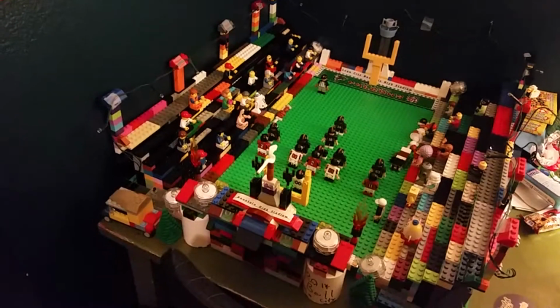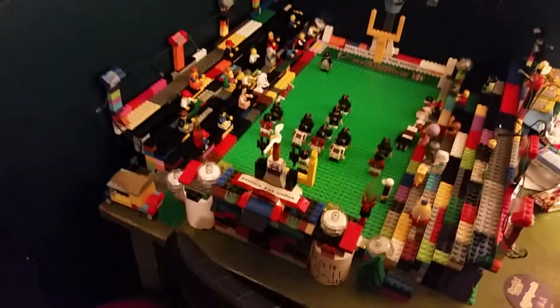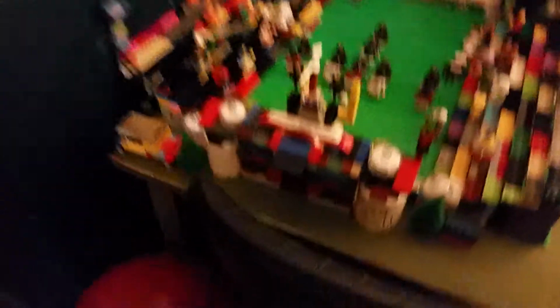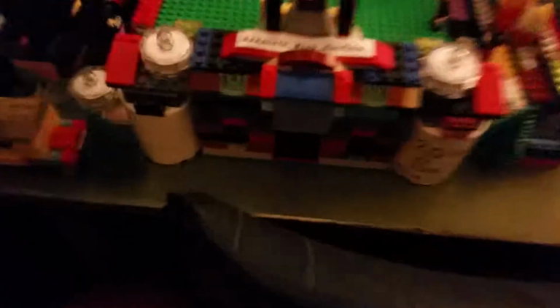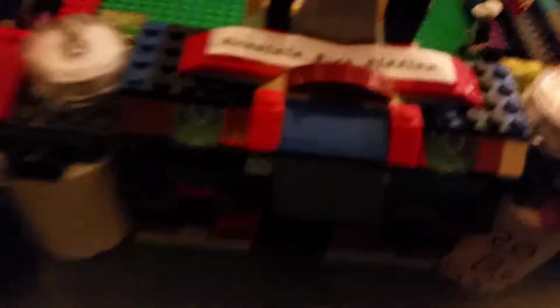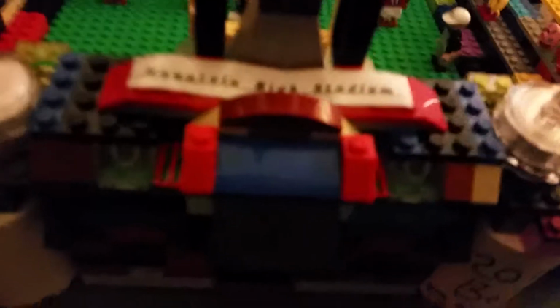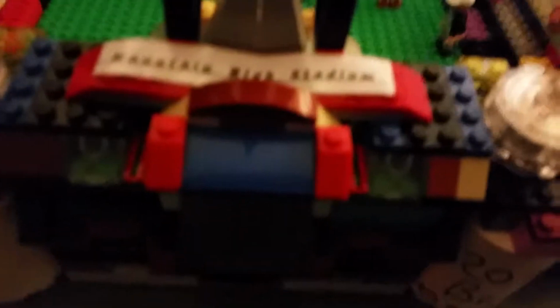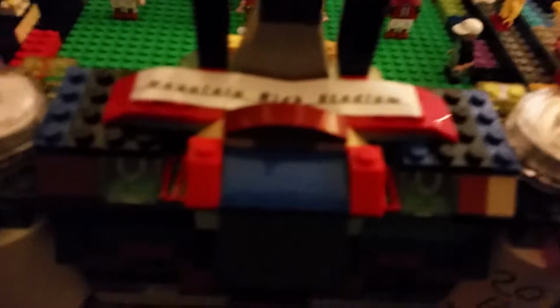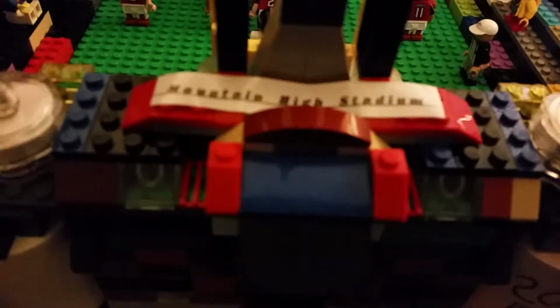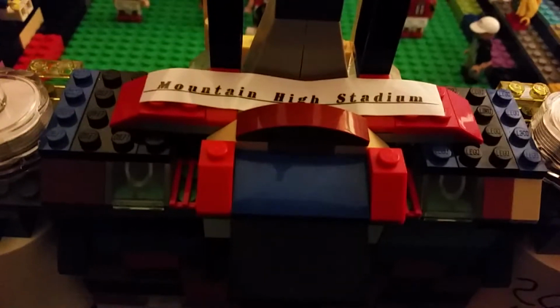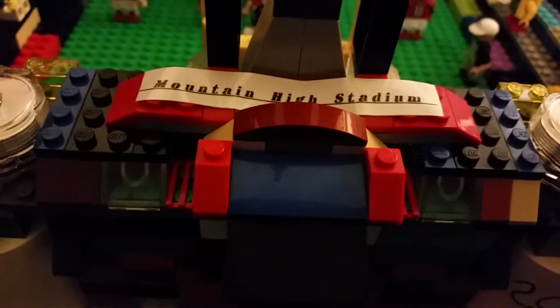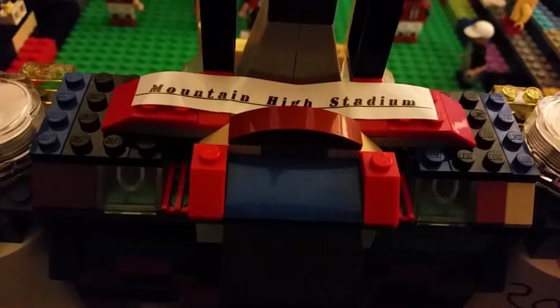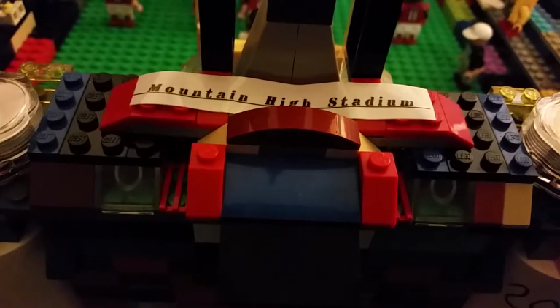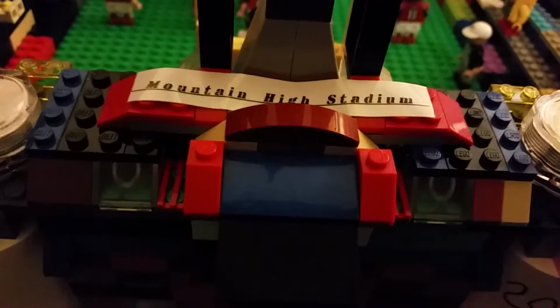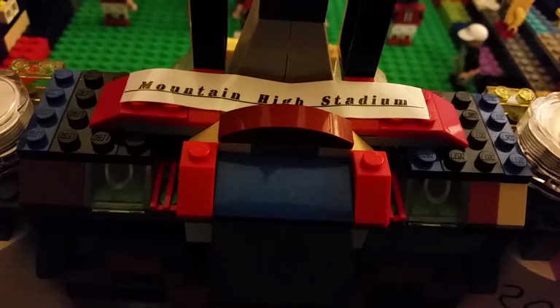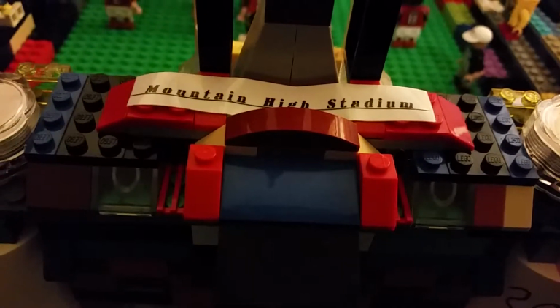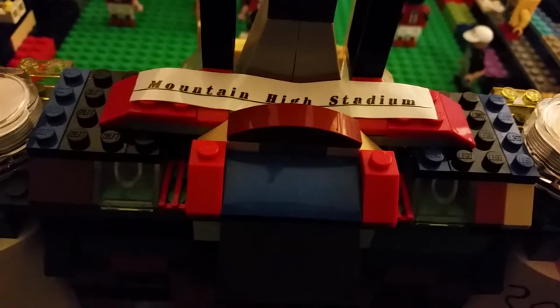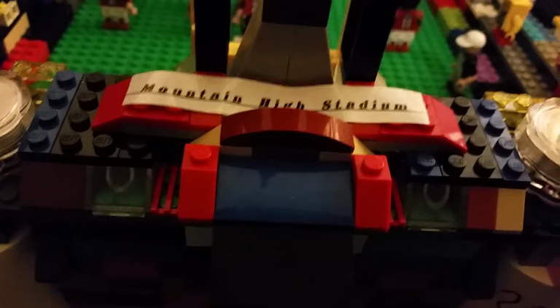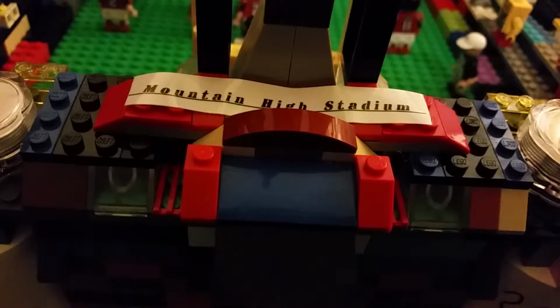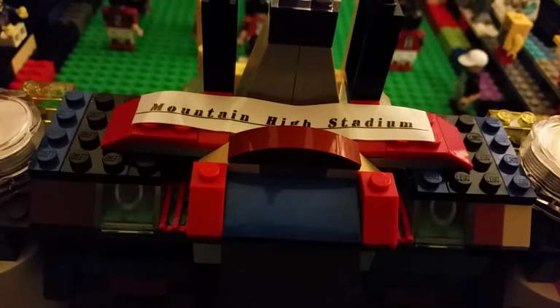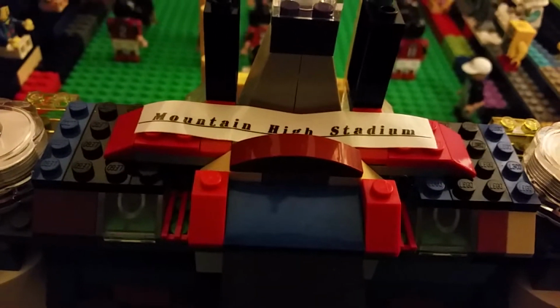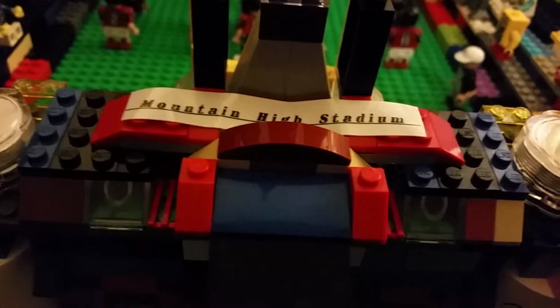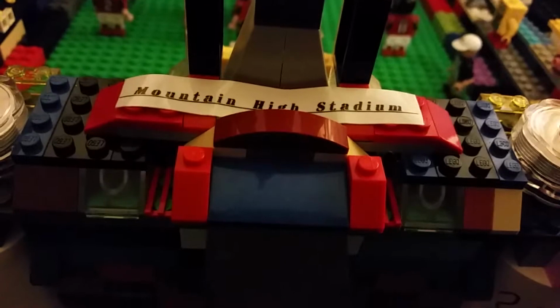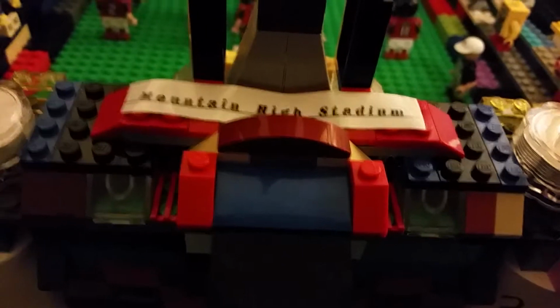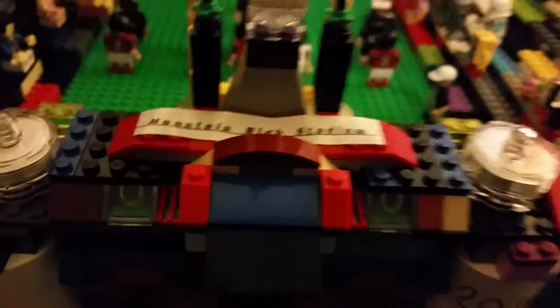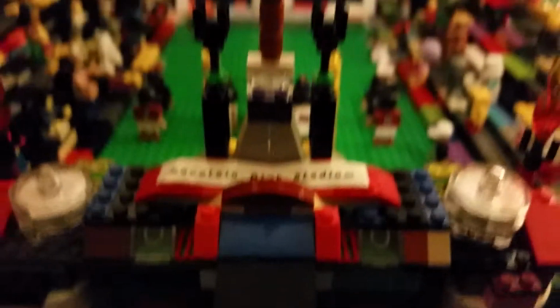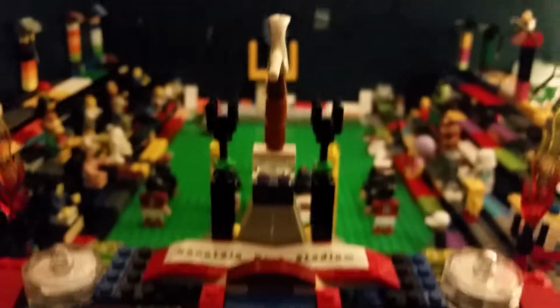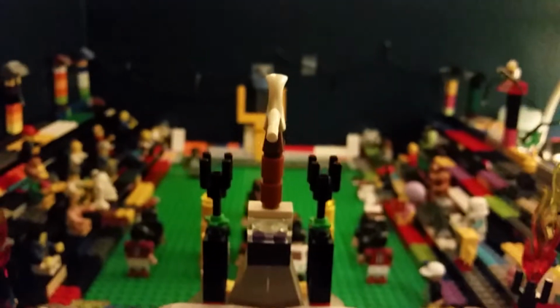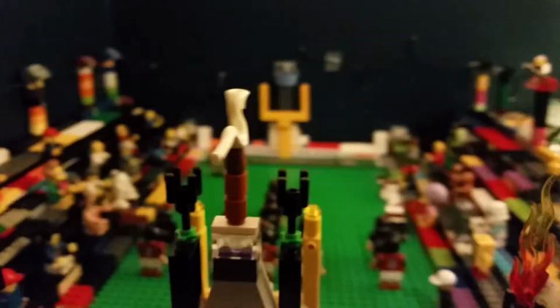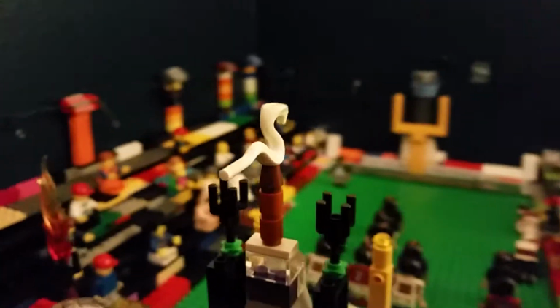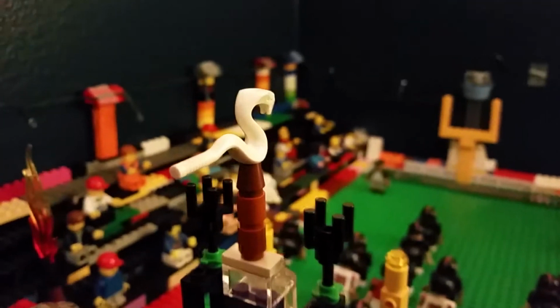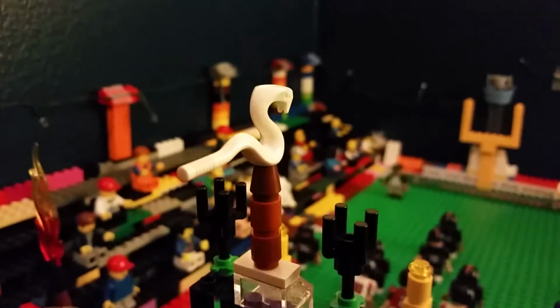Let's start in the front. Here's one of the stickers that I added. It's called Mountain High Stadium — it's almost like the Mile High Stadium in Colorado and Denver. And there's a little snake symbol right here.